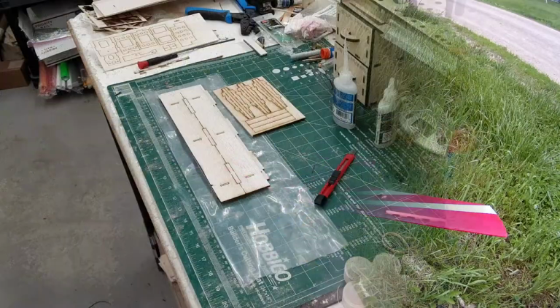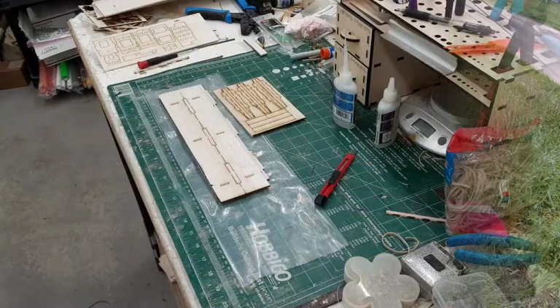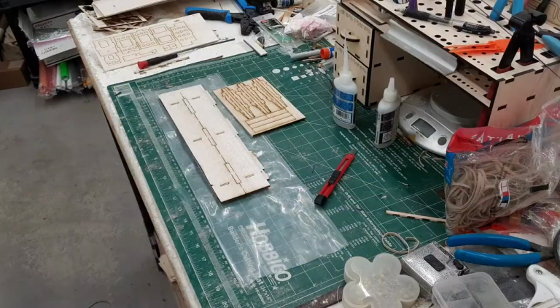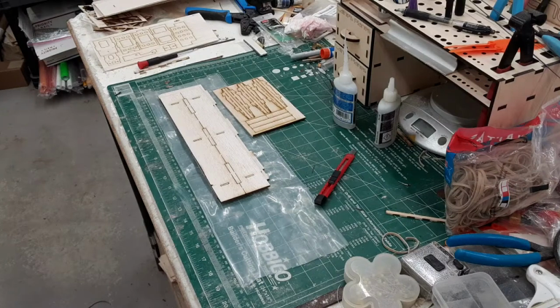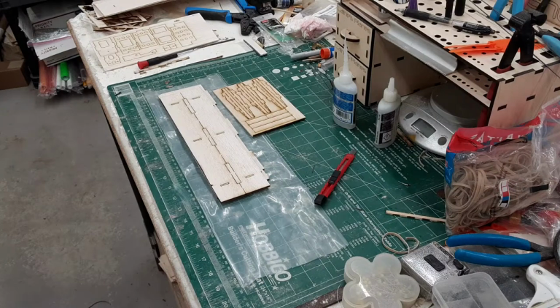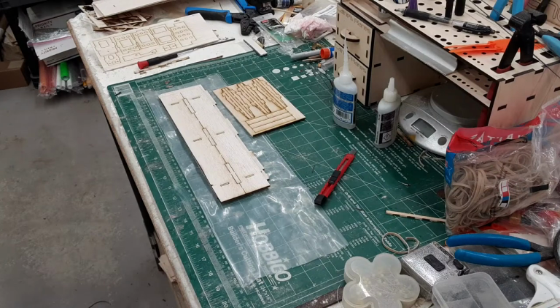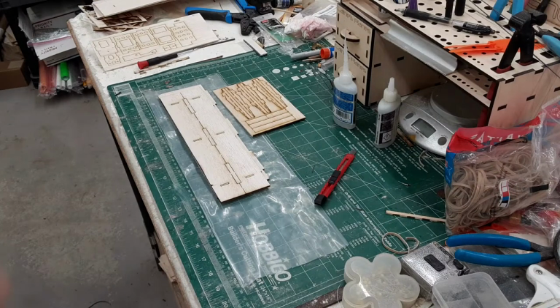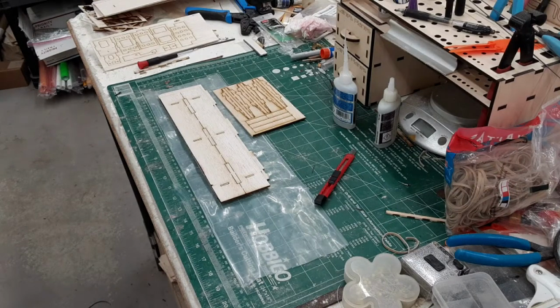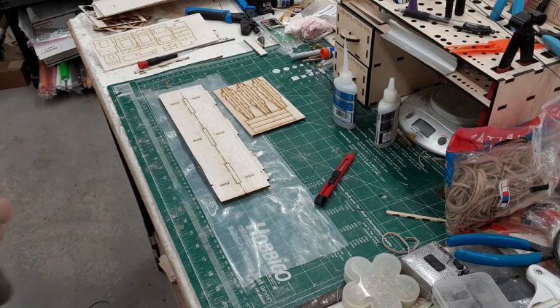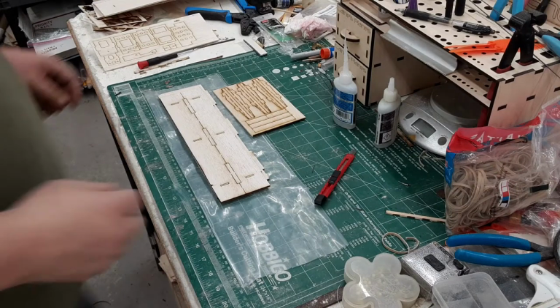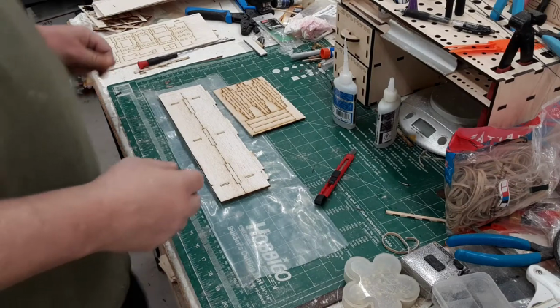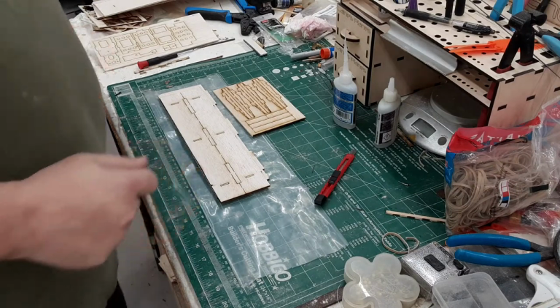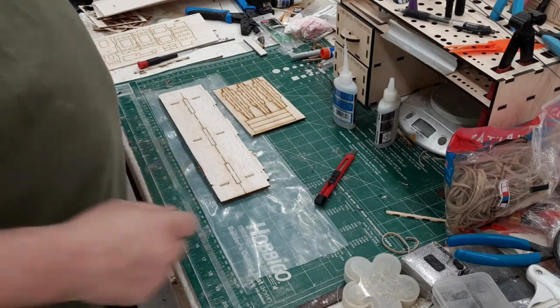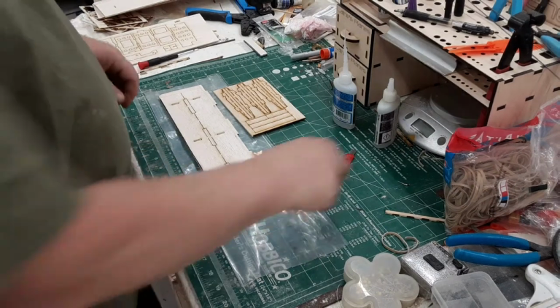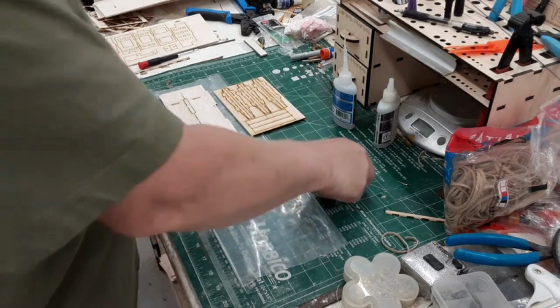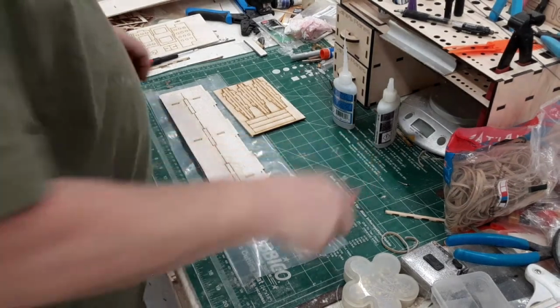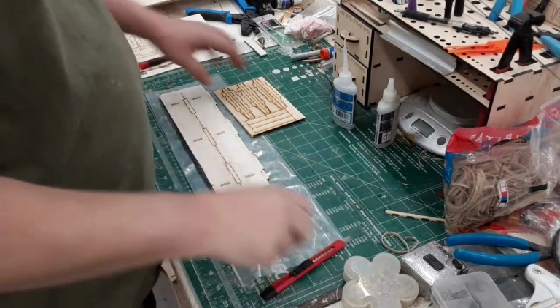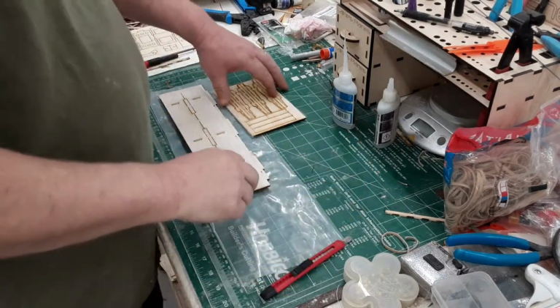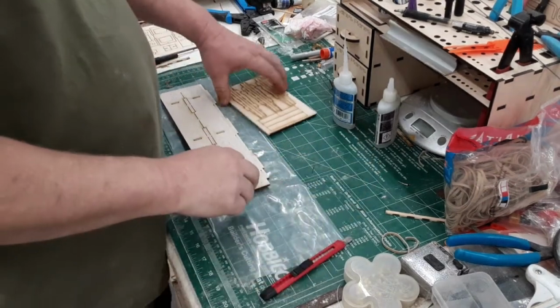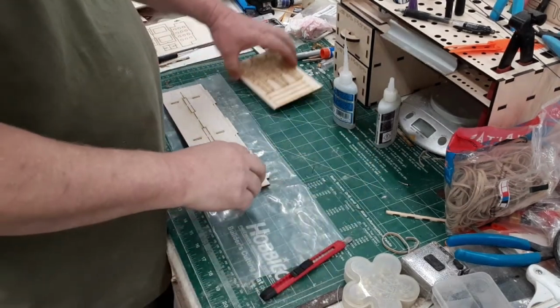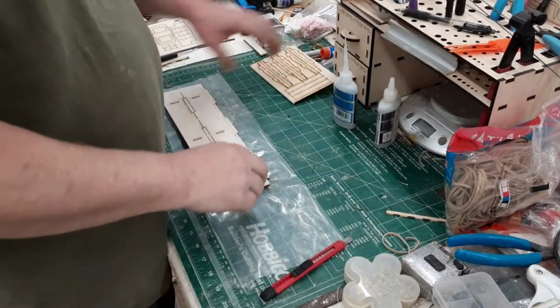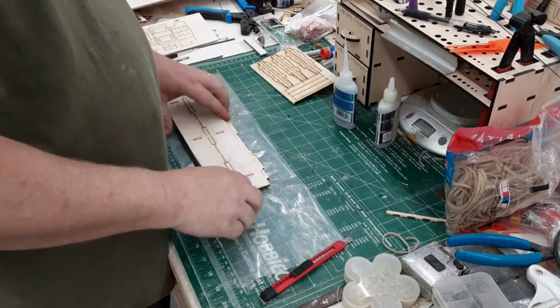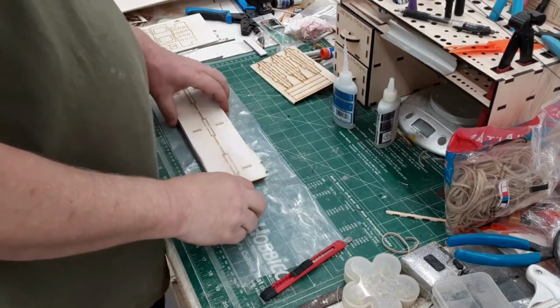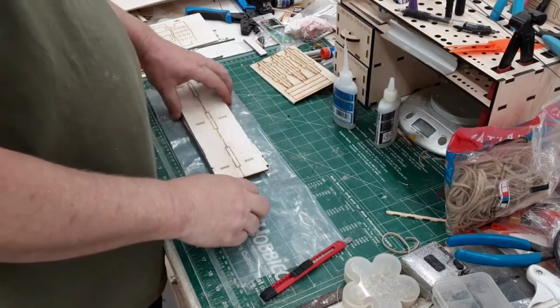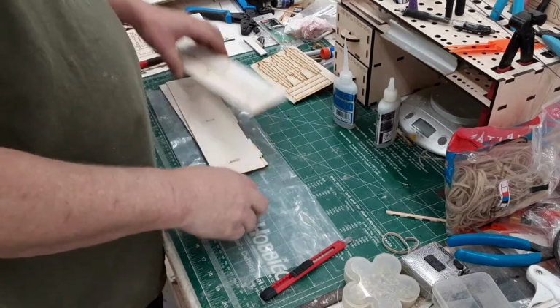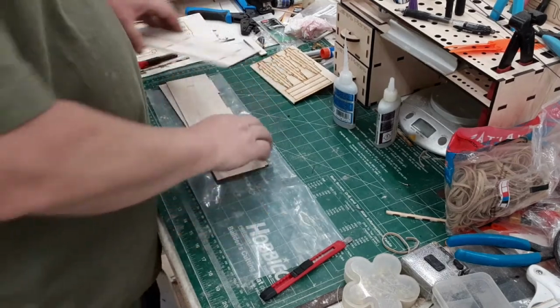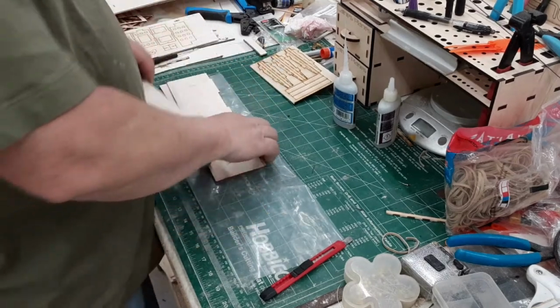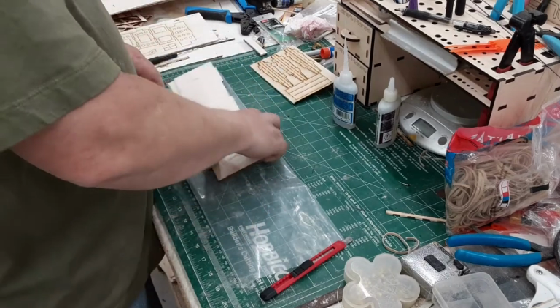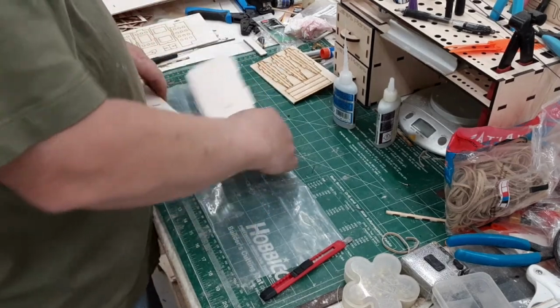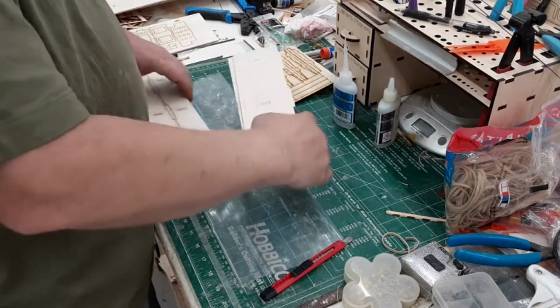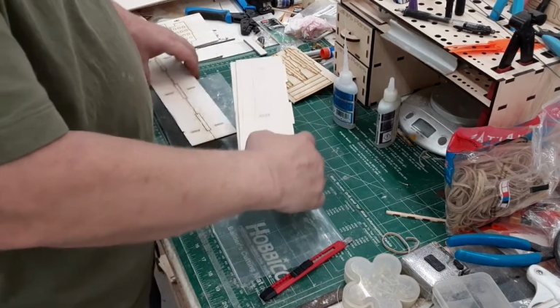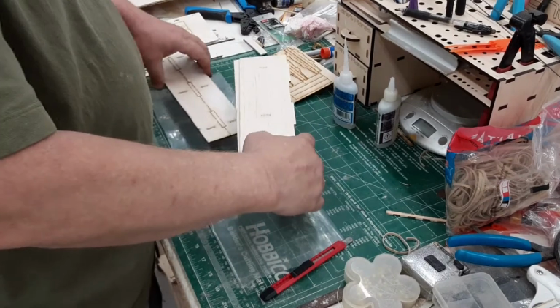Hi everybody, this is Doug at Willy Nillies. I'm going to show you real quick how to build the new Honker Wing. It's real, real simple and it goes real, real quick.